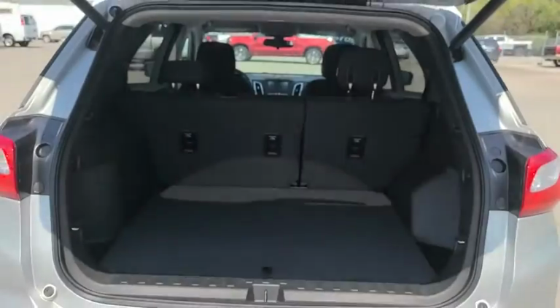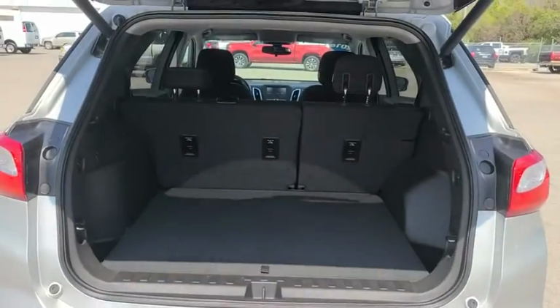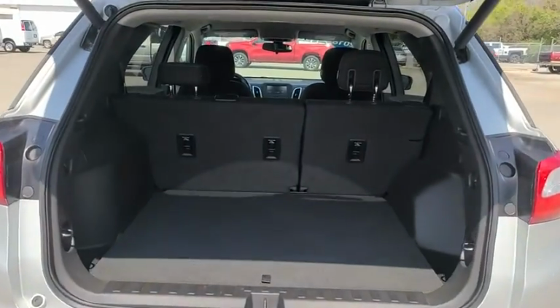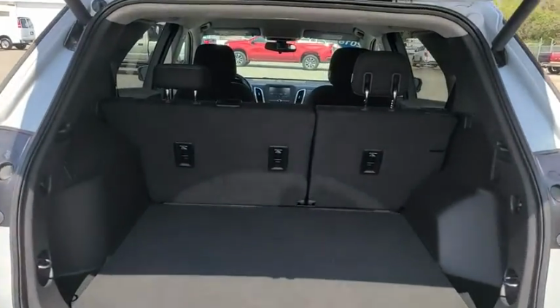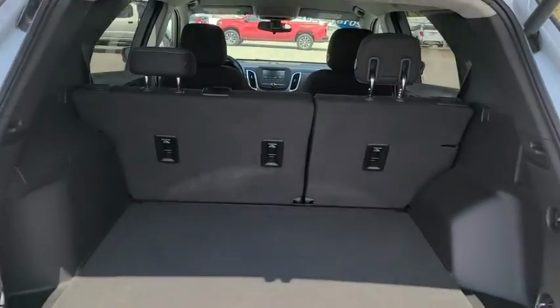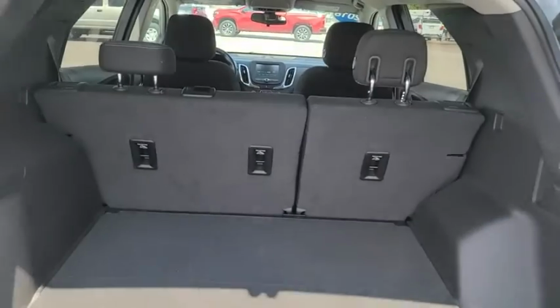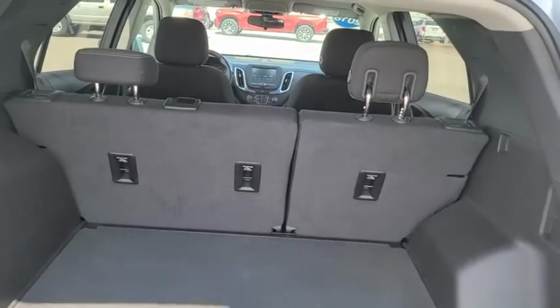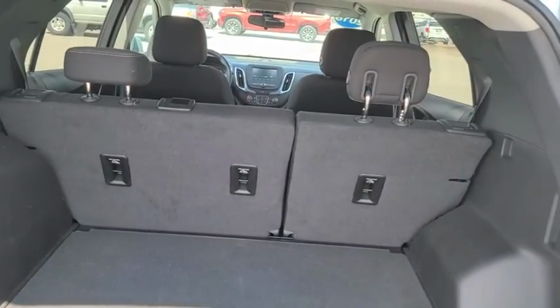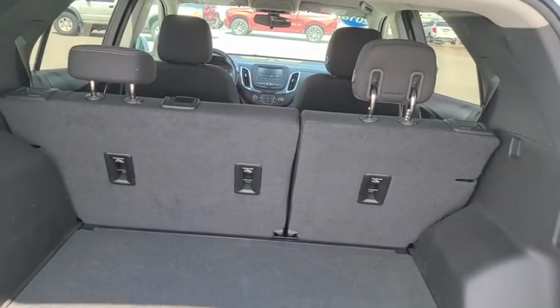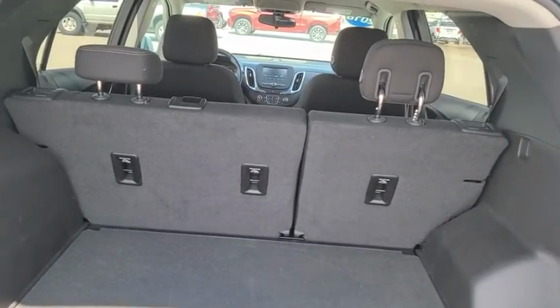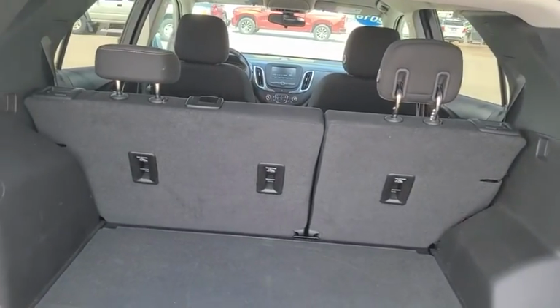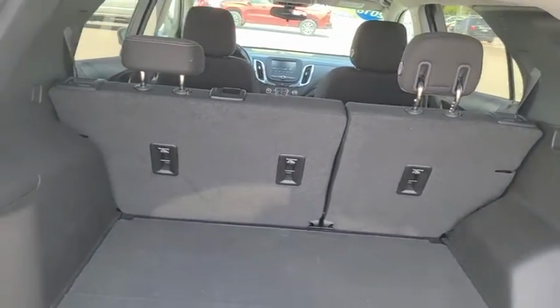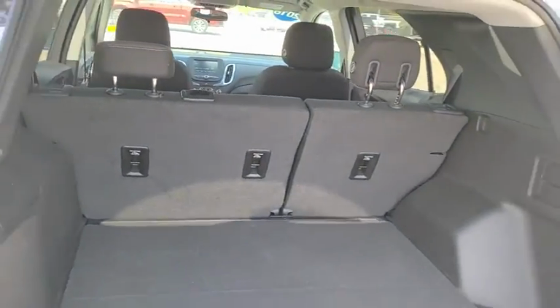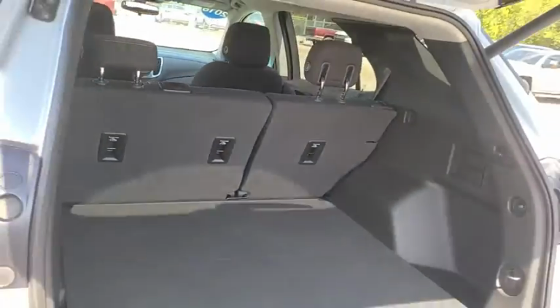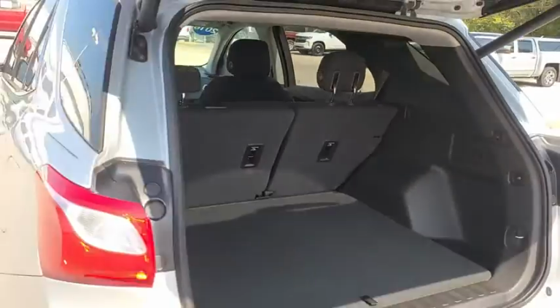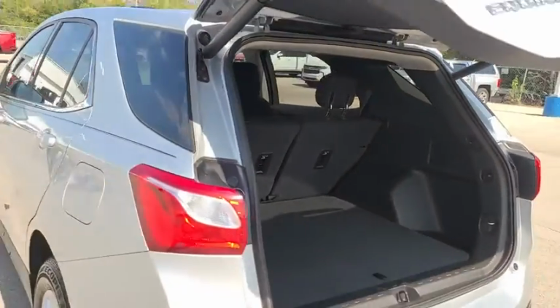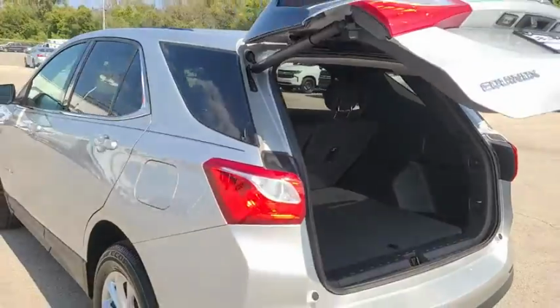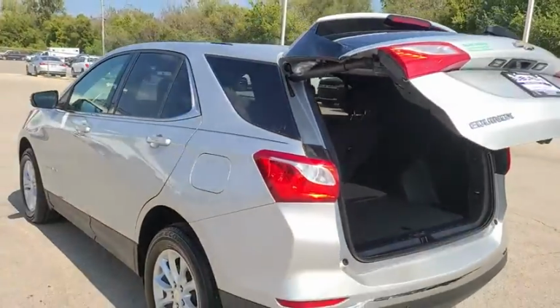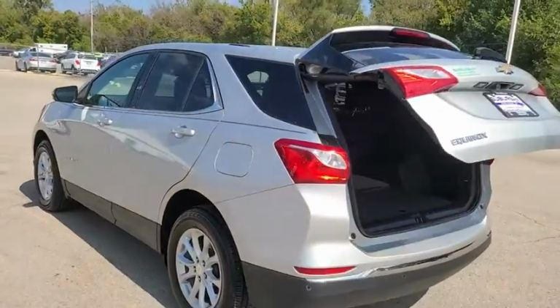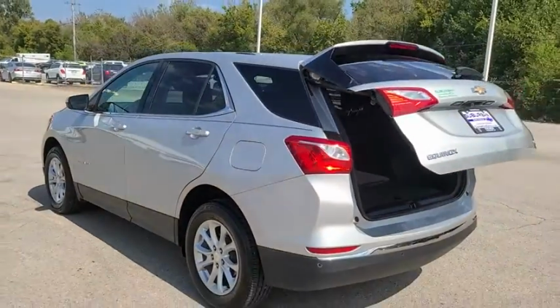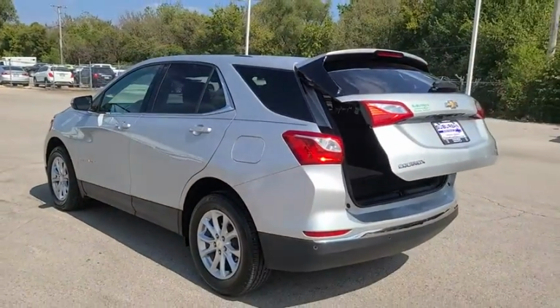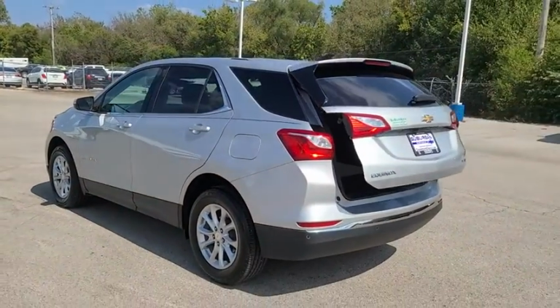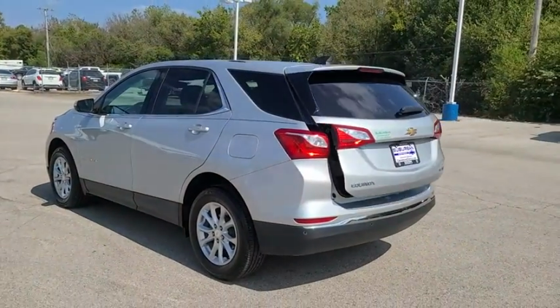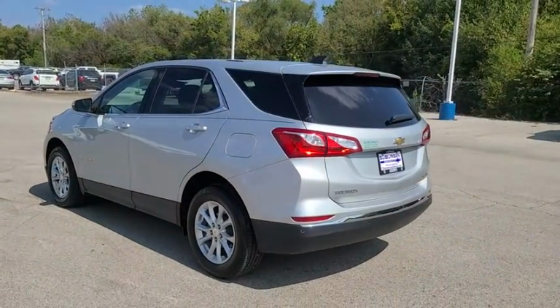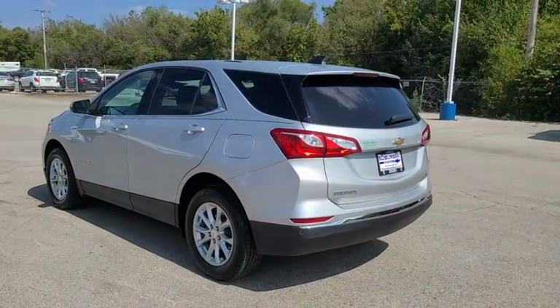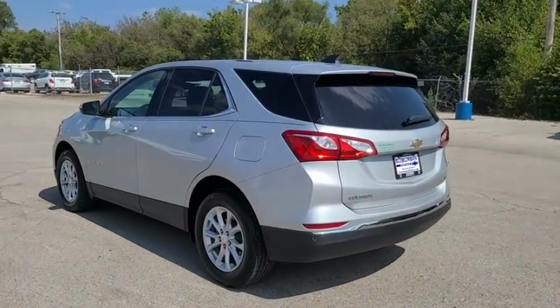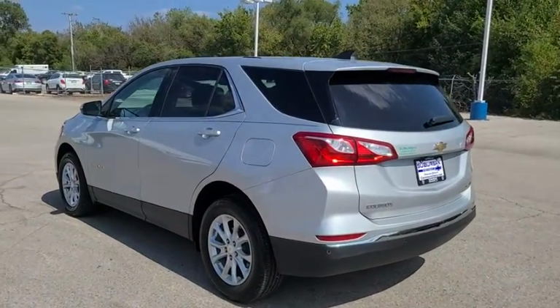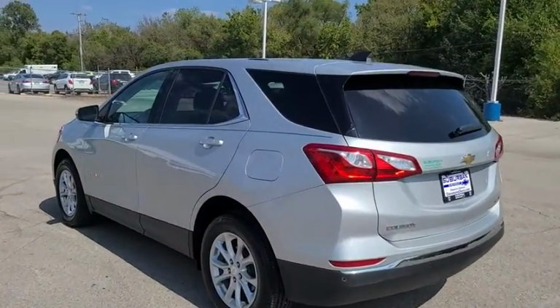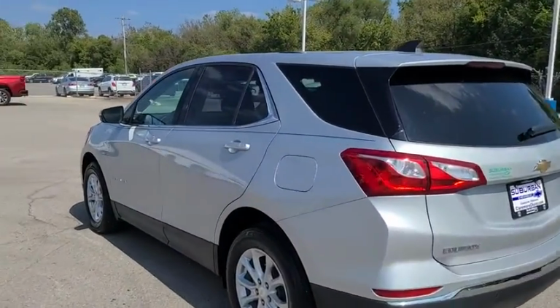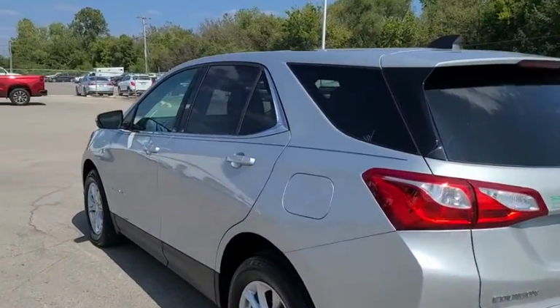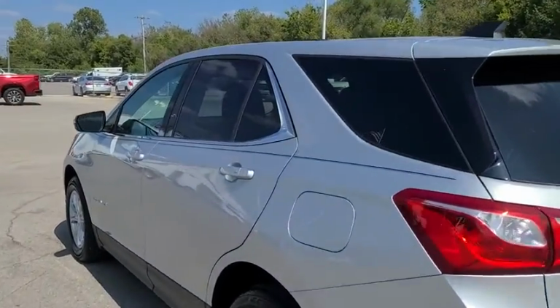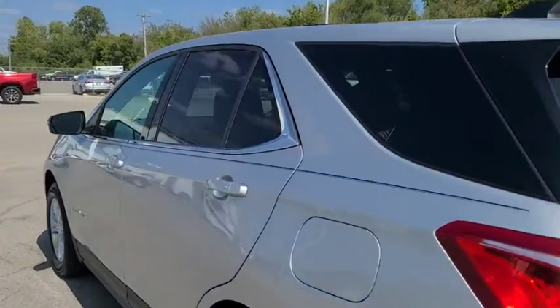Cruise control, floor mats, four-wheel disc brakes, aluminum wheels, keyless start, rear defrost, AM-FM stereo radio, power windows, MP3 player.